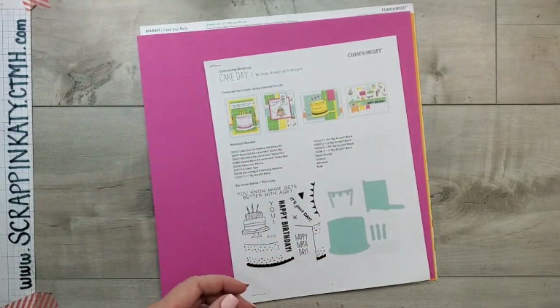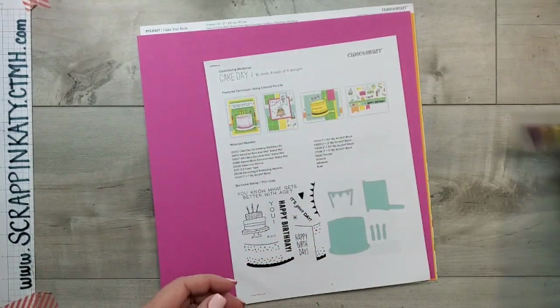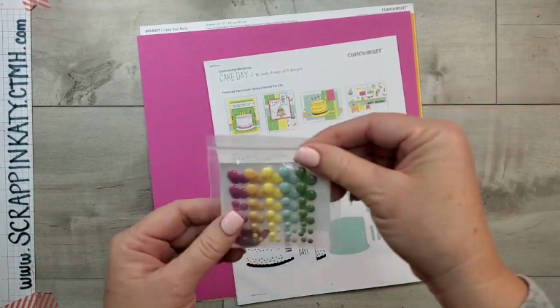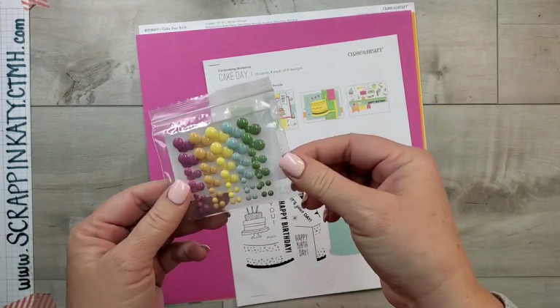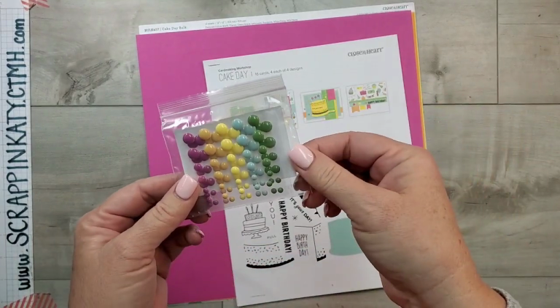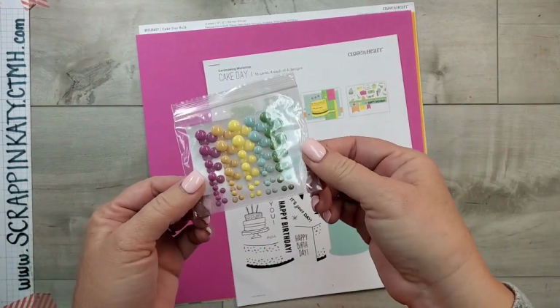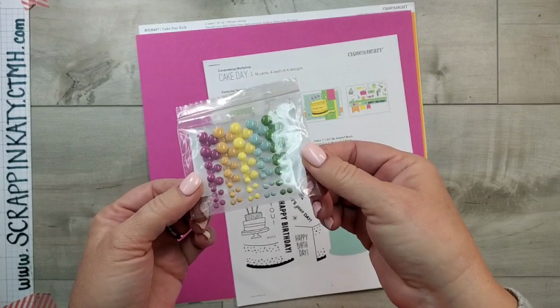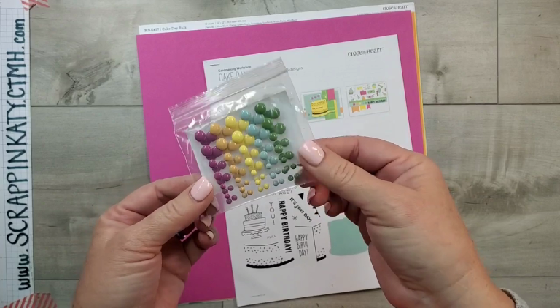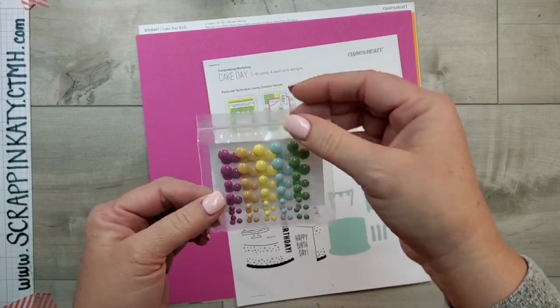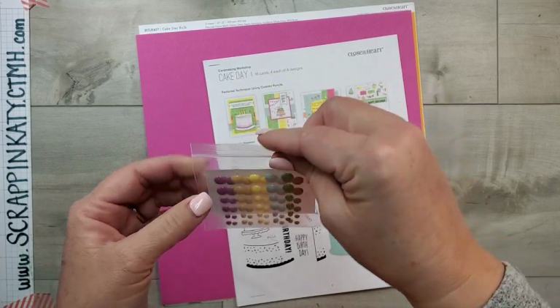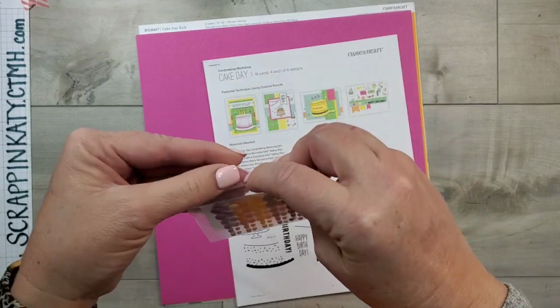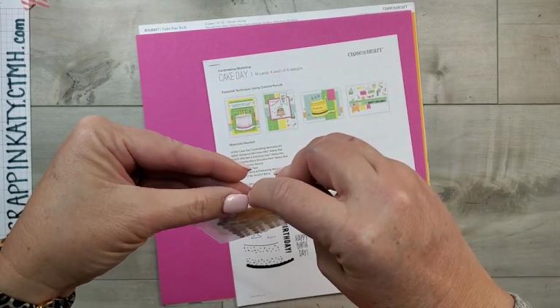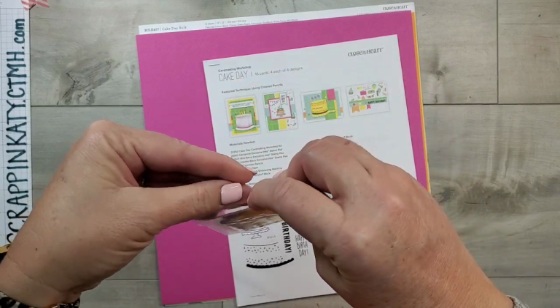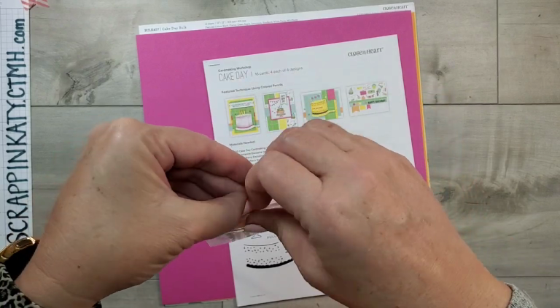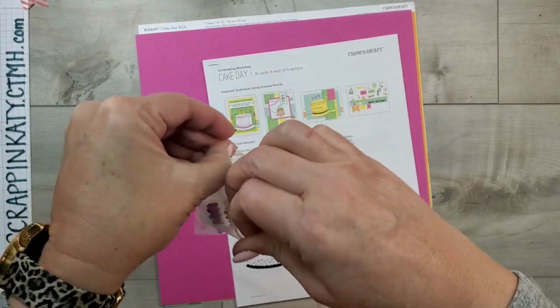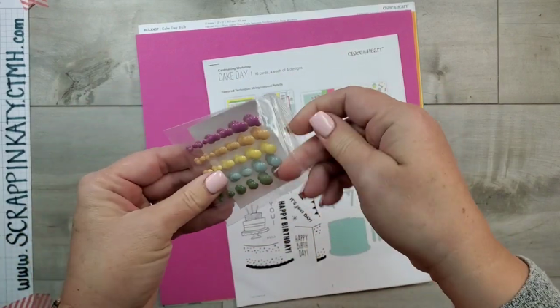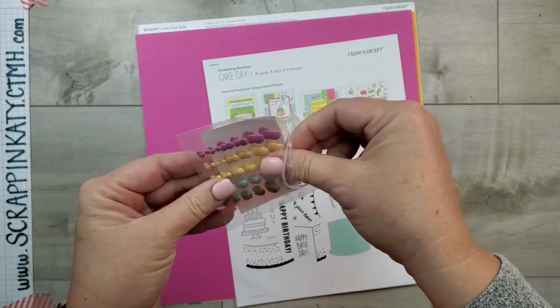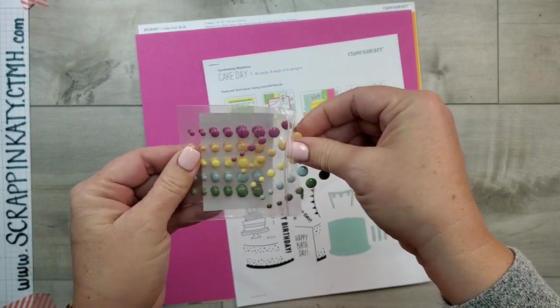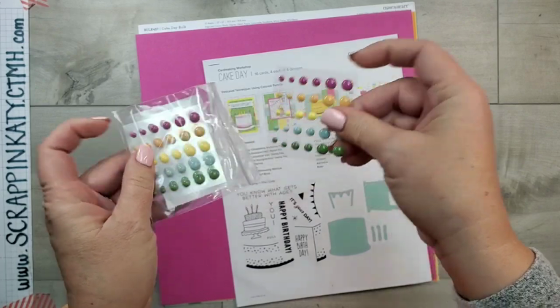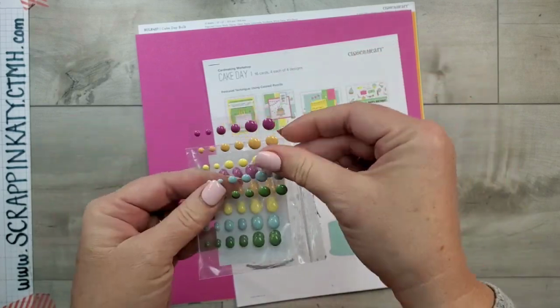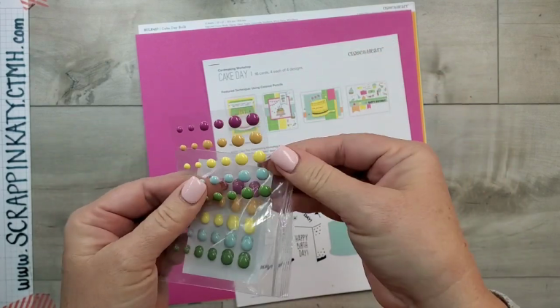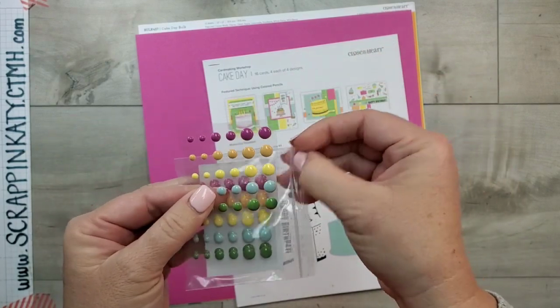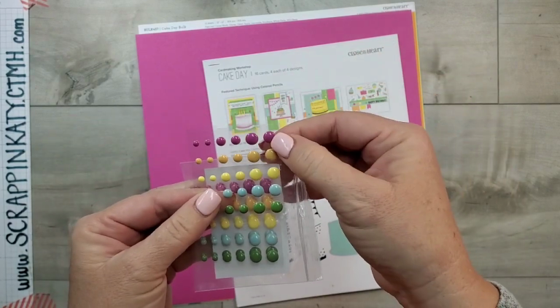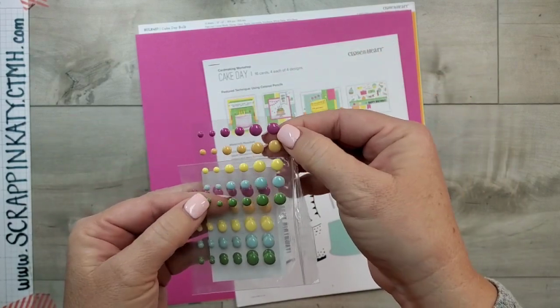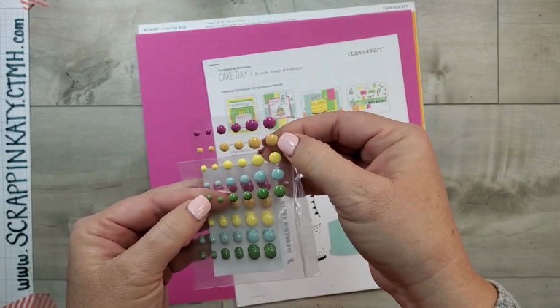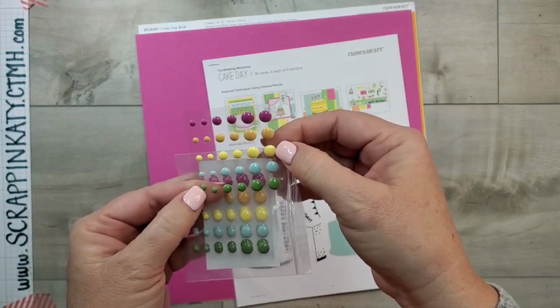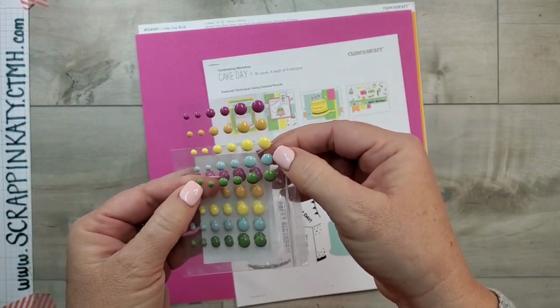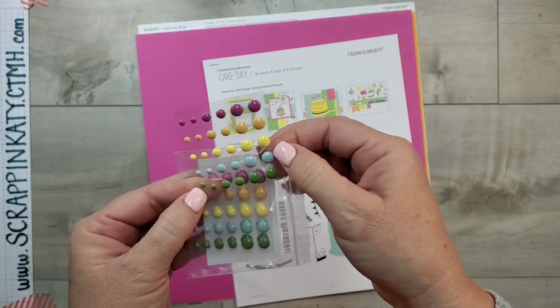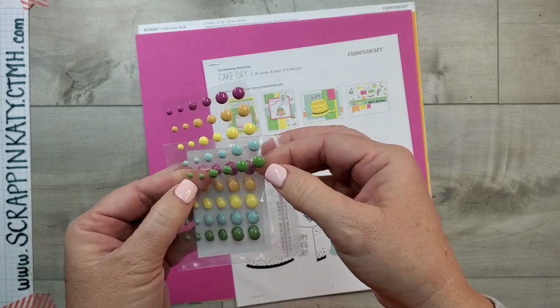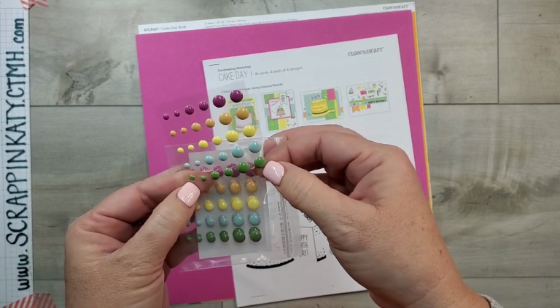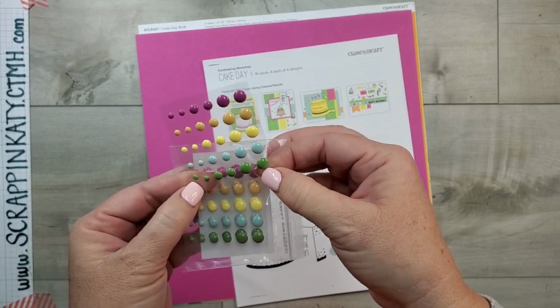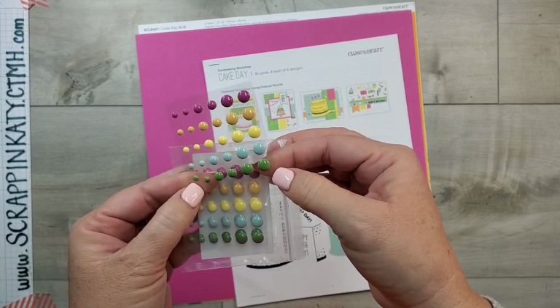In this particular kit, you get the Cake Day enamel dots — aren't those fun? You get five colors: Wildberry, Sundance, Lemonade, Glacier, and Green Apple.